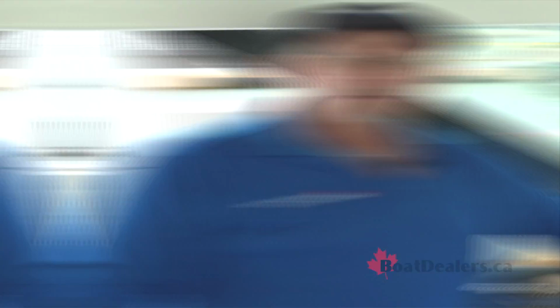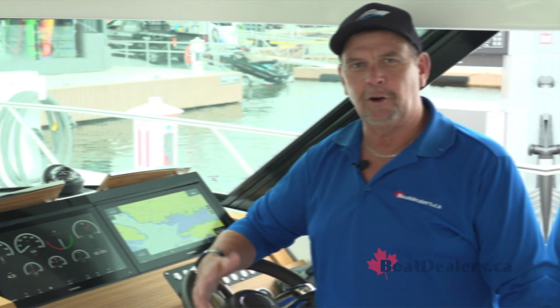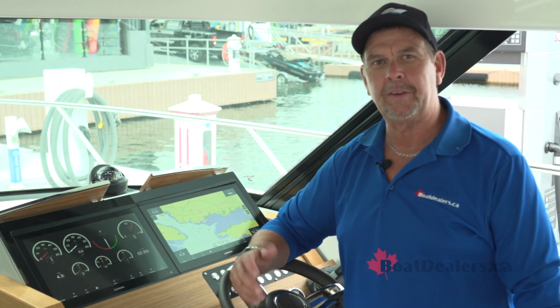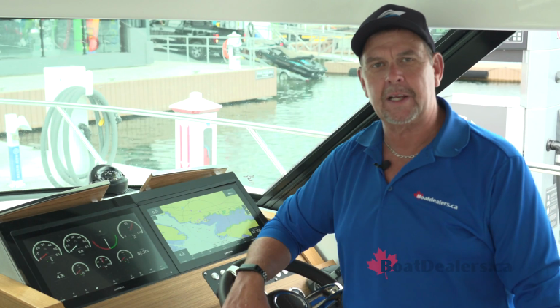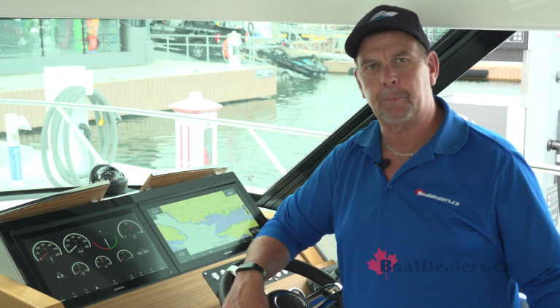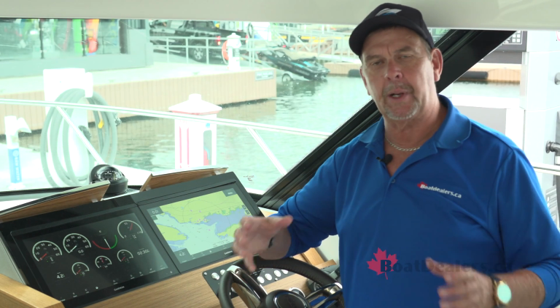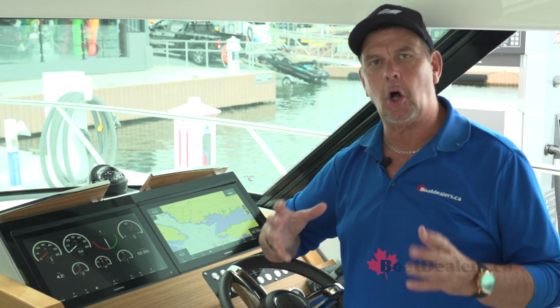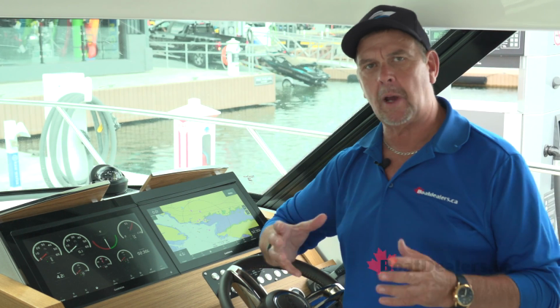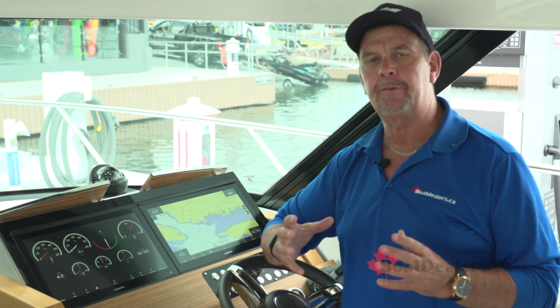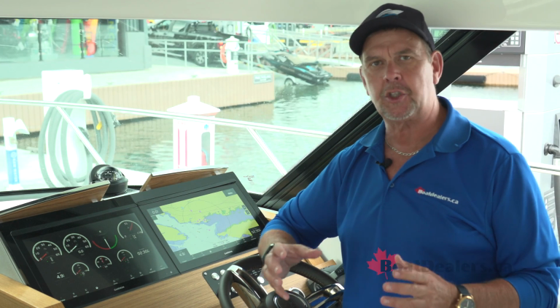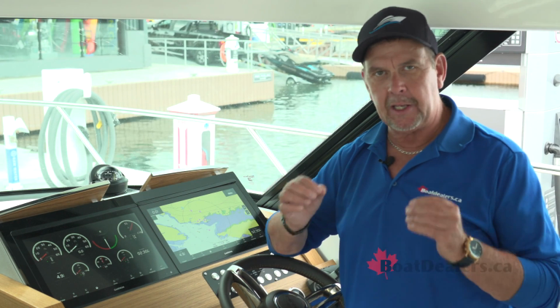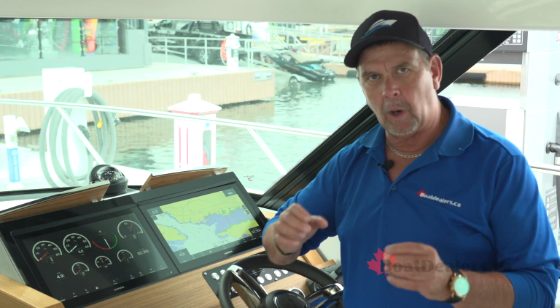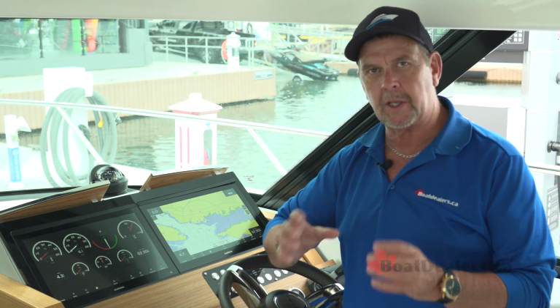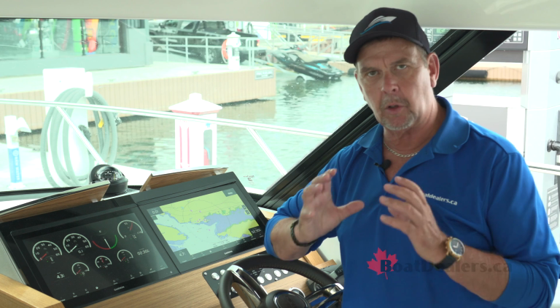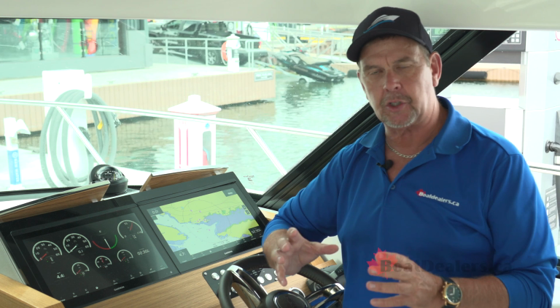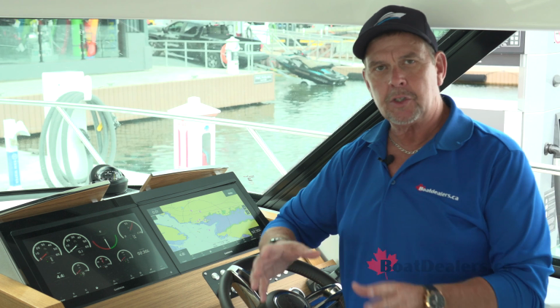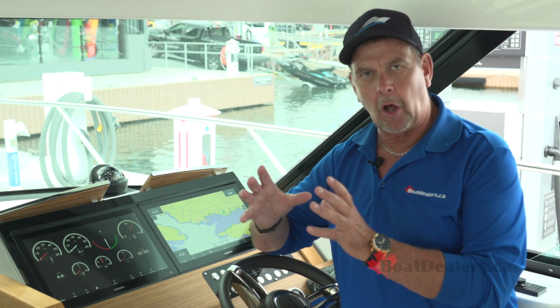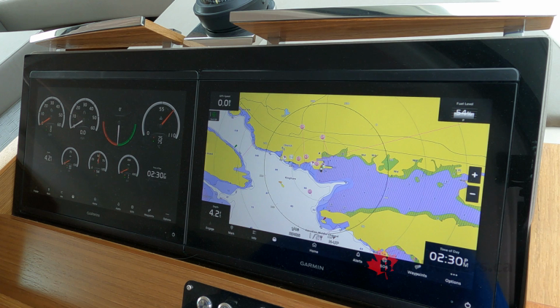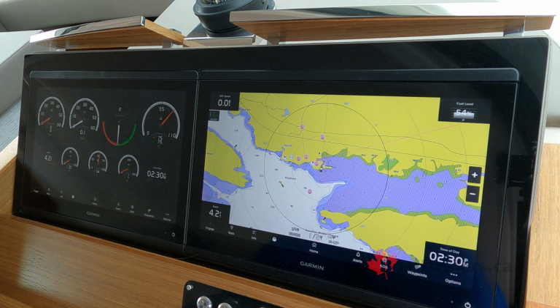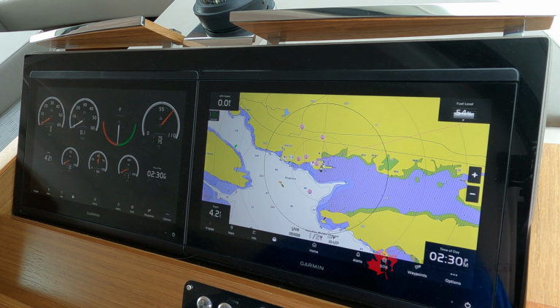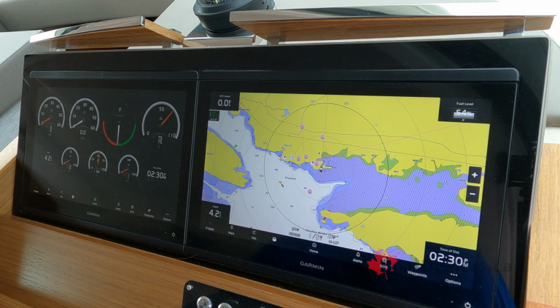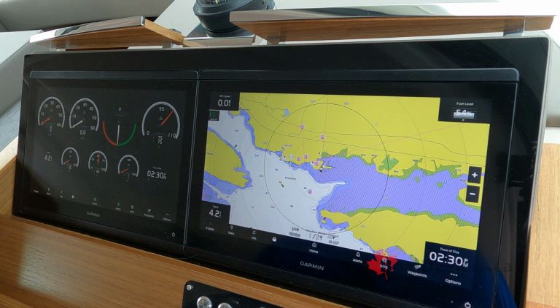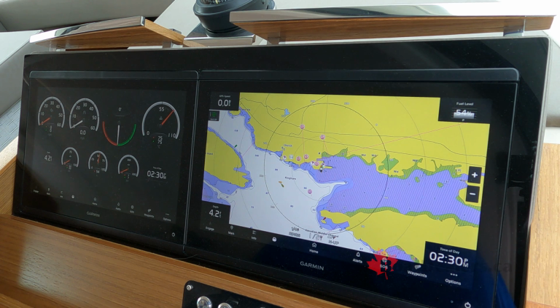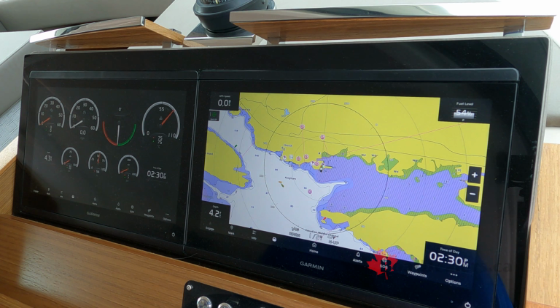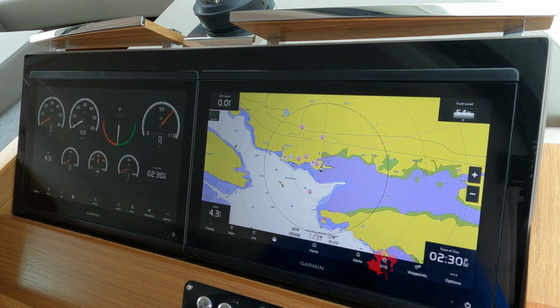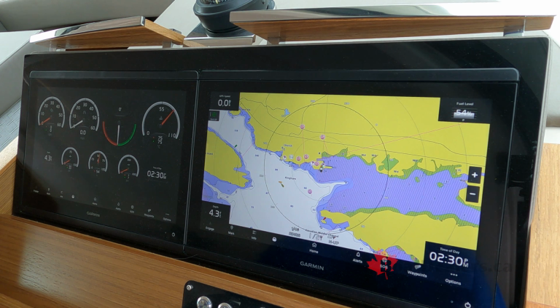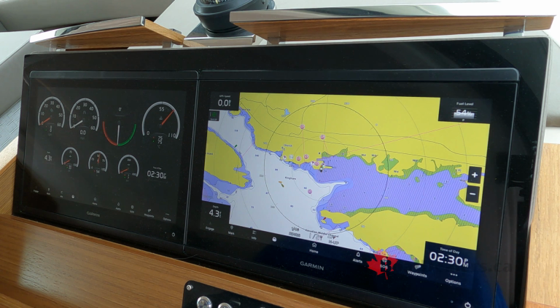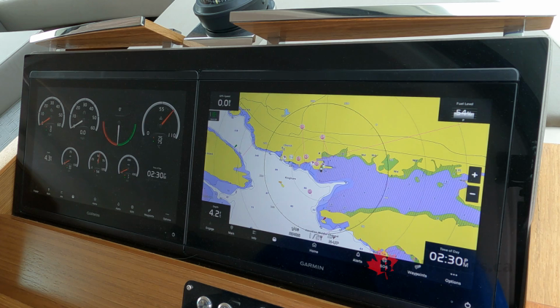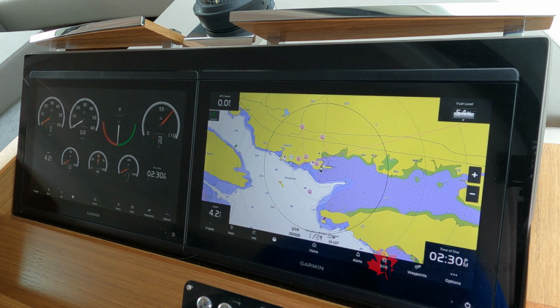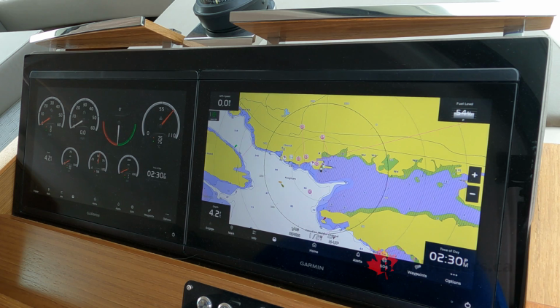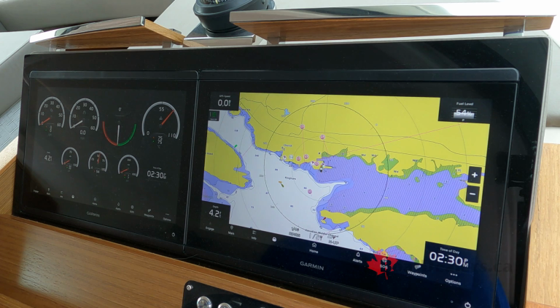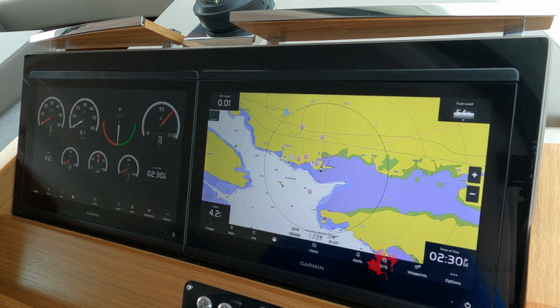Volvo Penta's glass cockpit brings all the driver information into one singular location, so you've got all your navigational systems right in front of you at the helm, and all of the engine technology information at your fingertips.